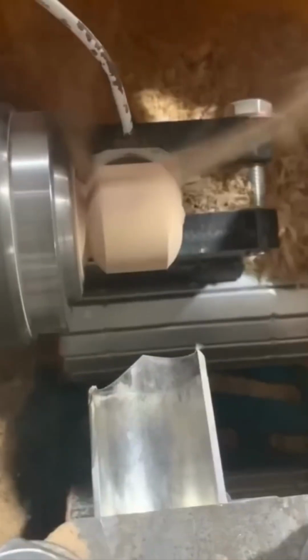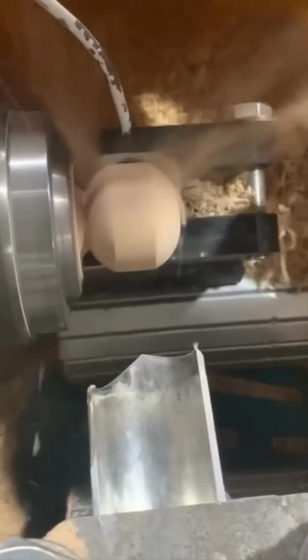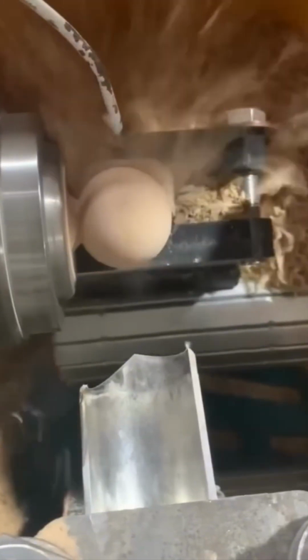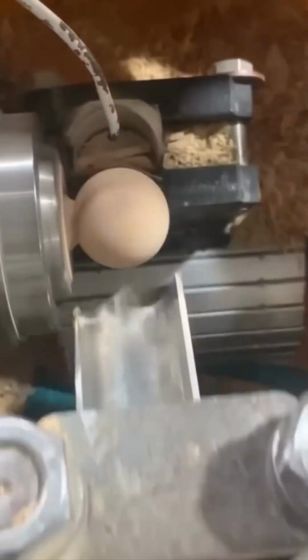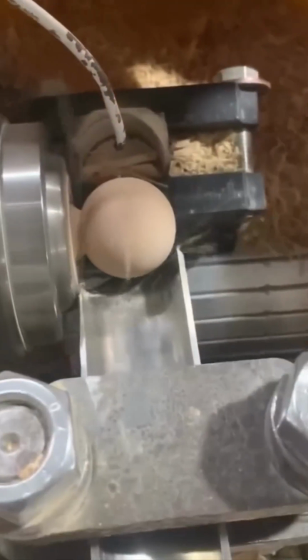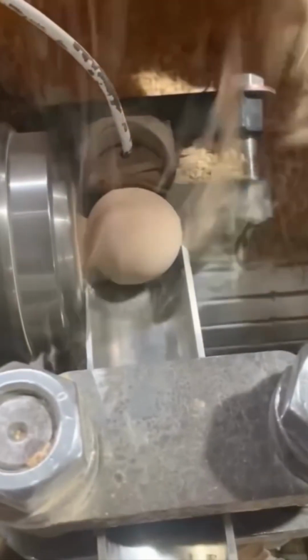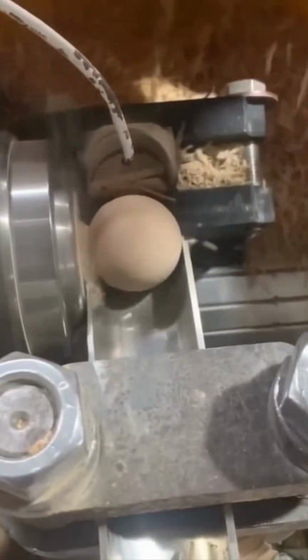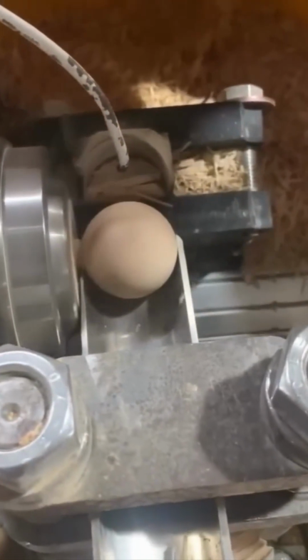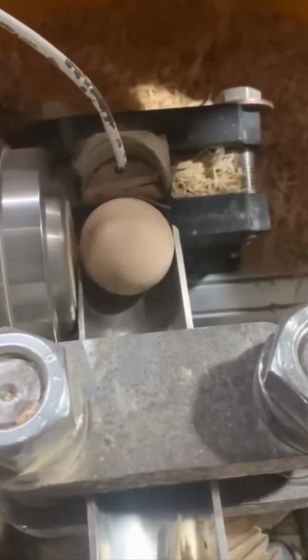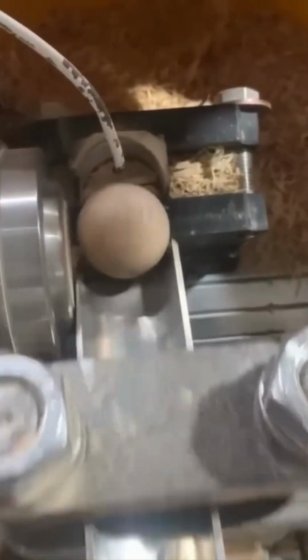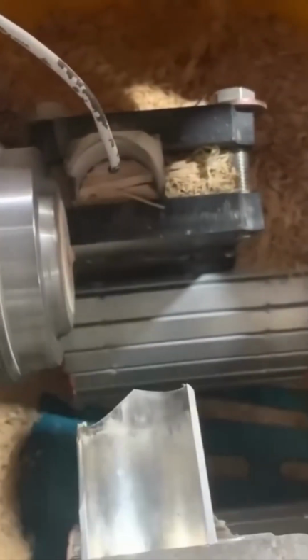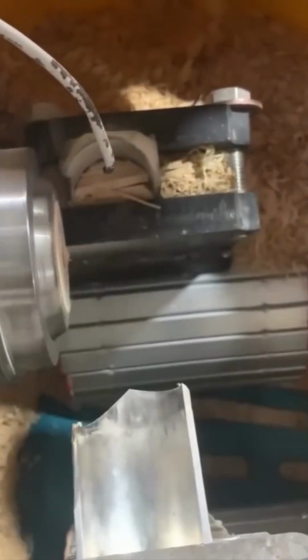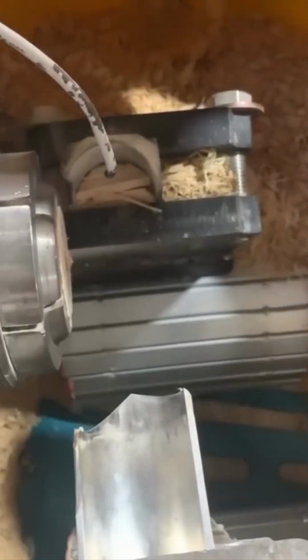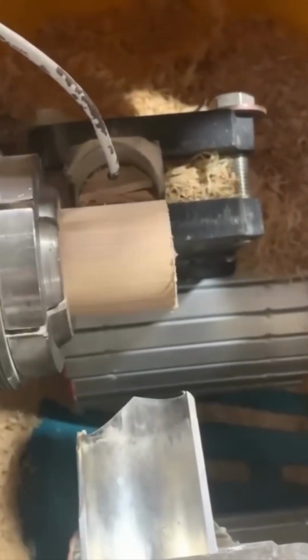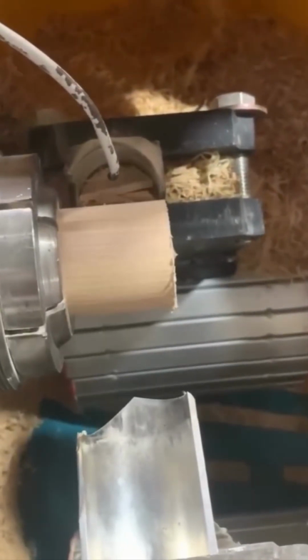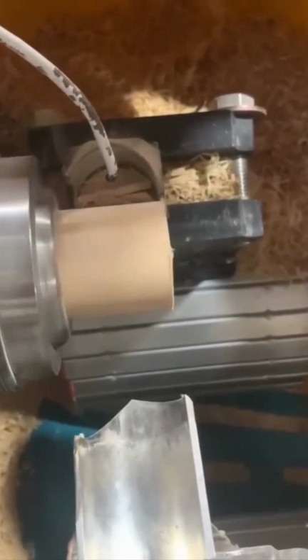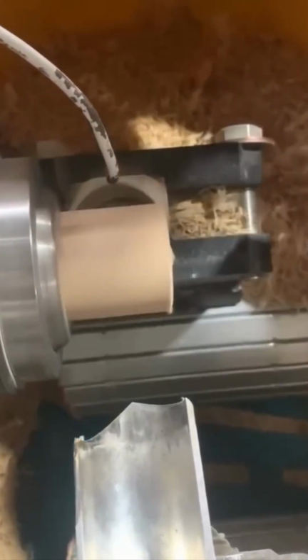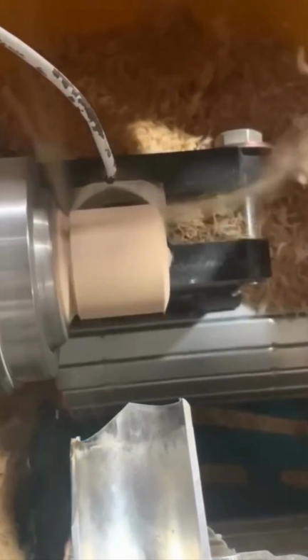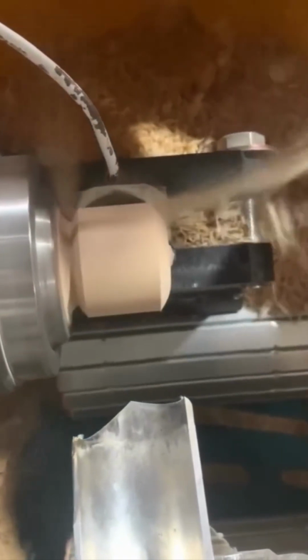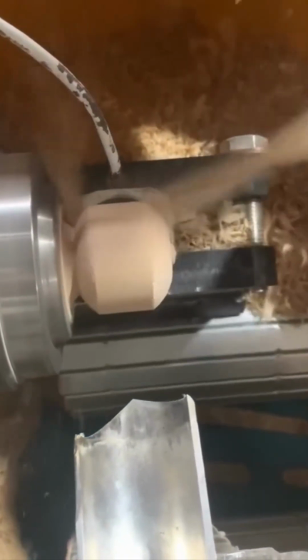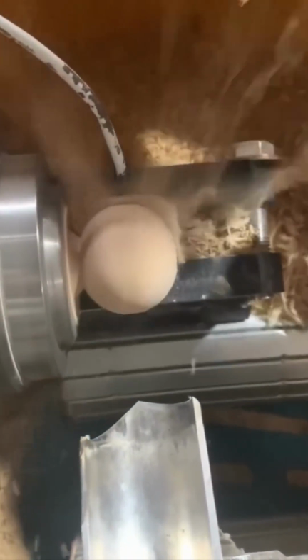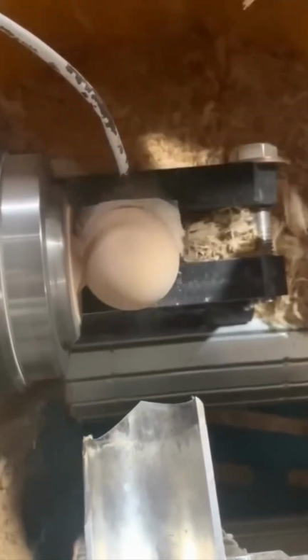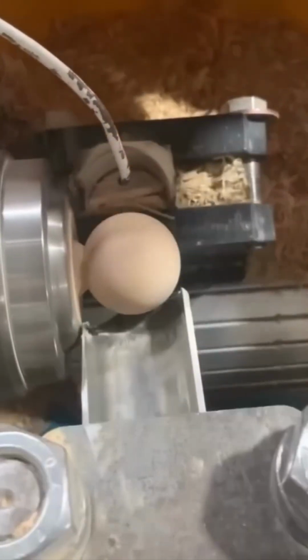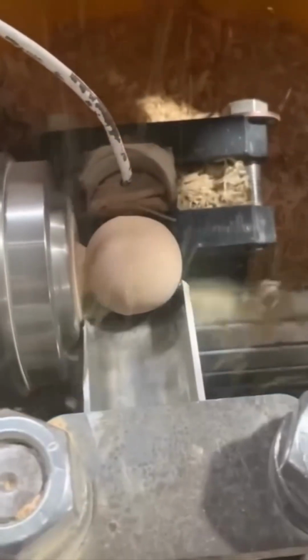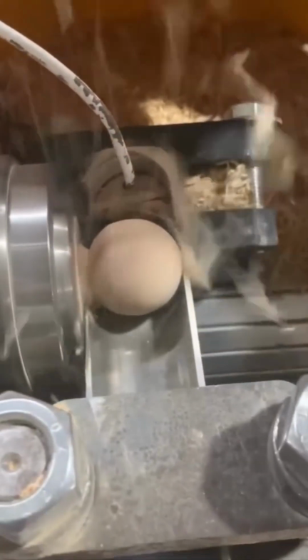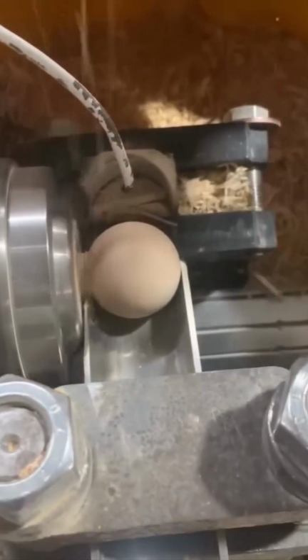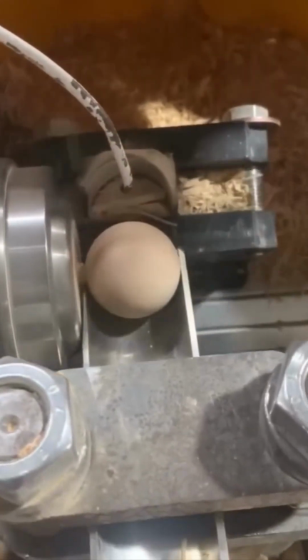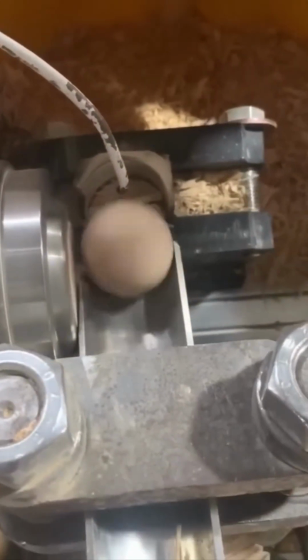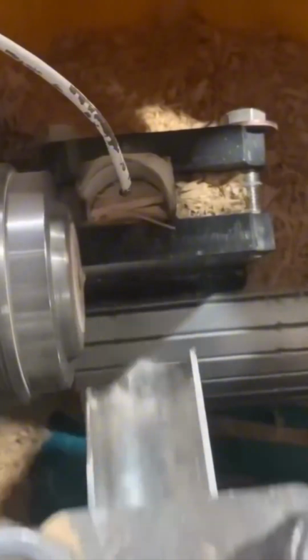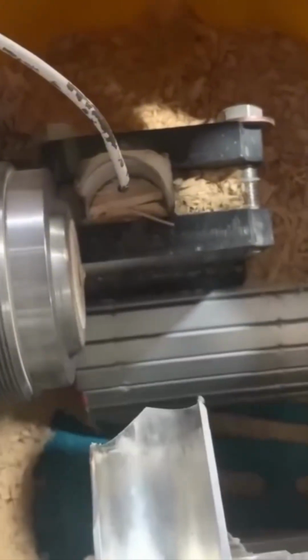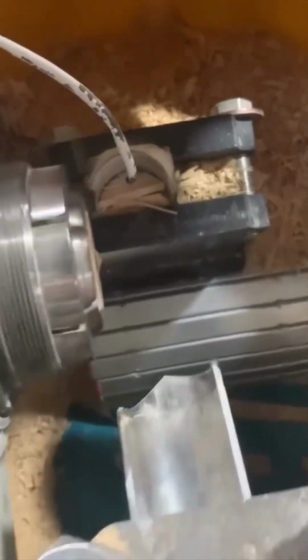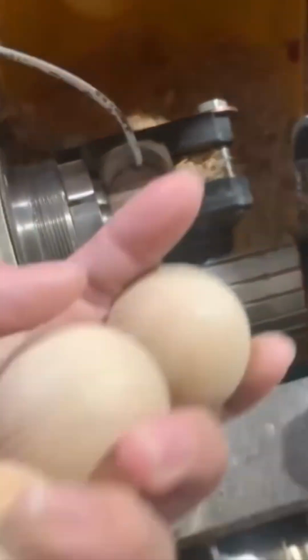Wood again, but with a twist — literally. This lathe carves perfect concentric rings into timber, like making a giant wooden donut.